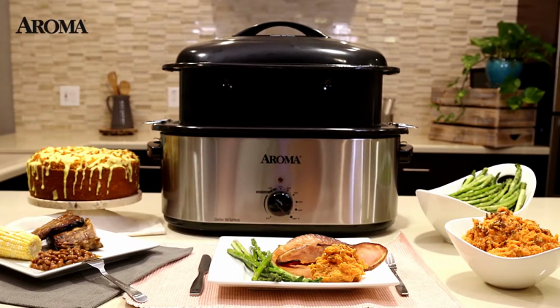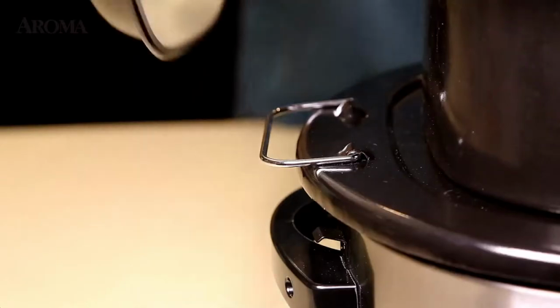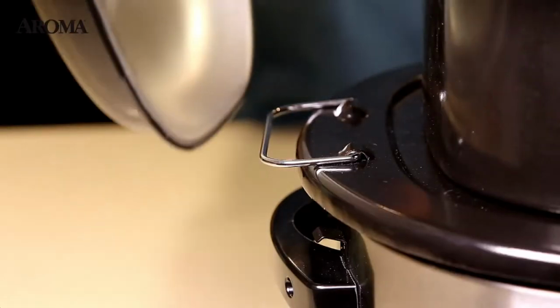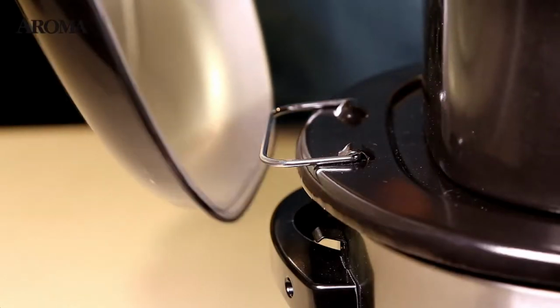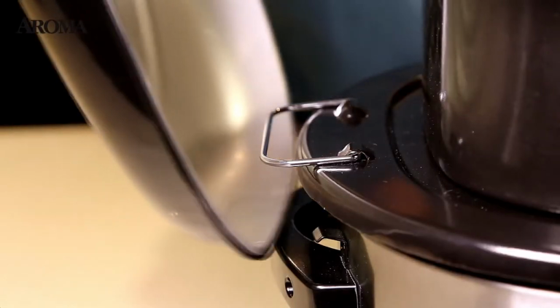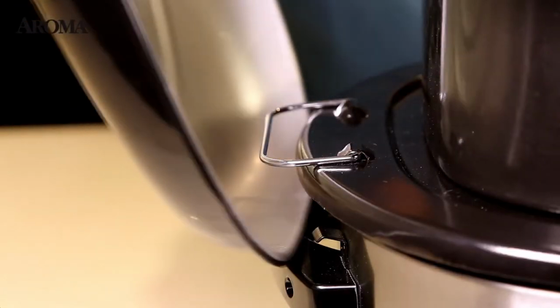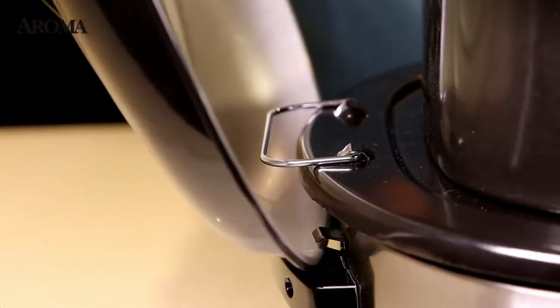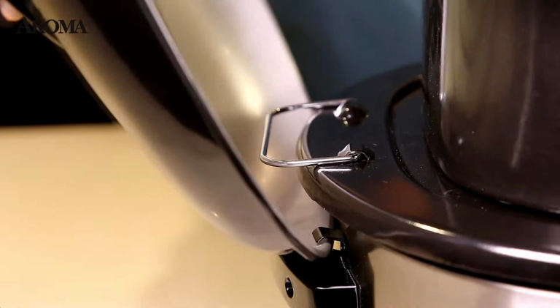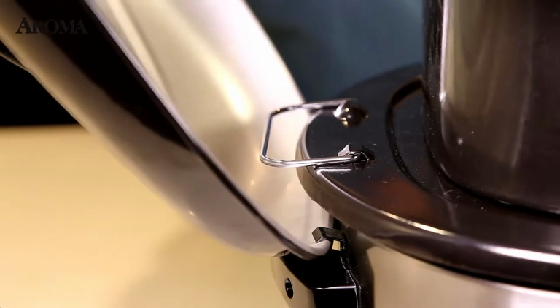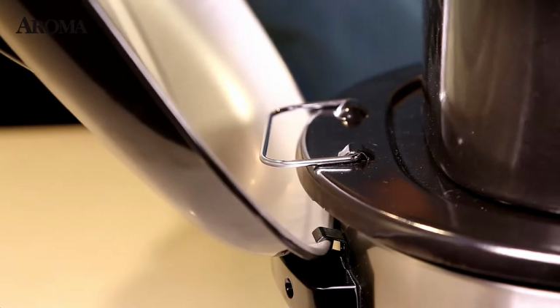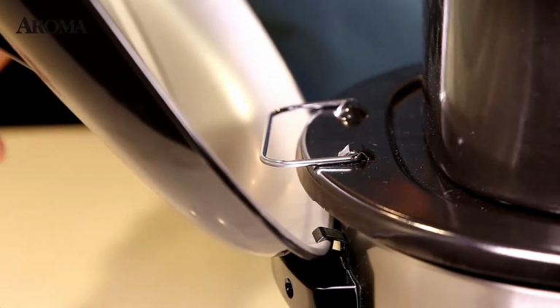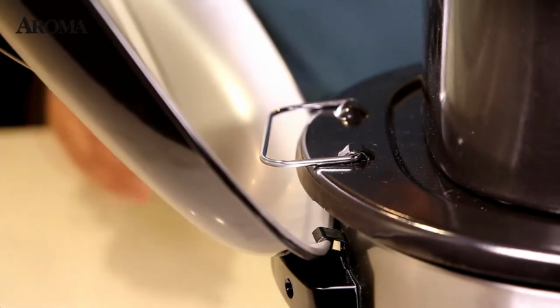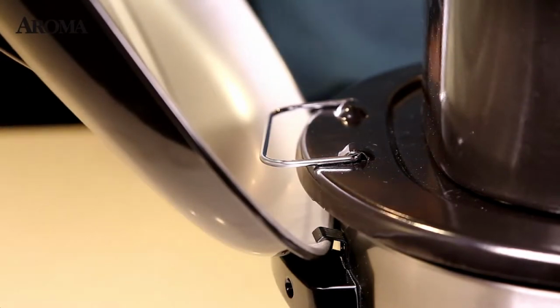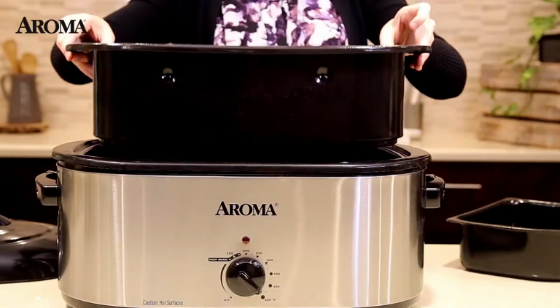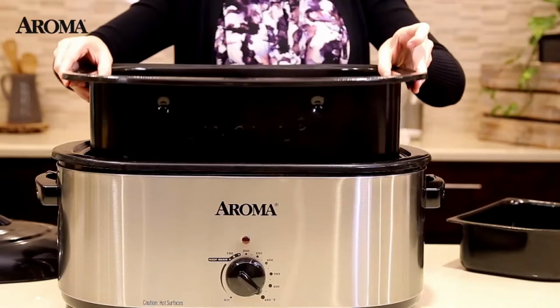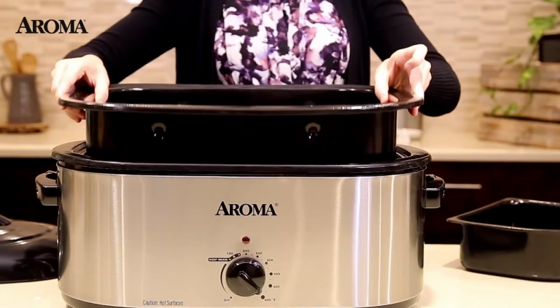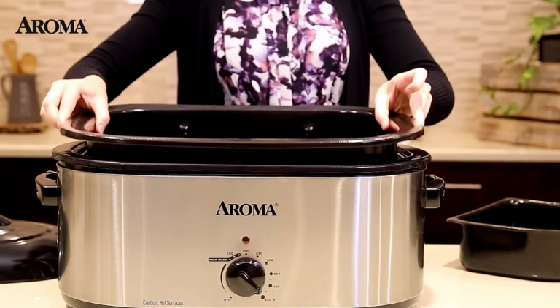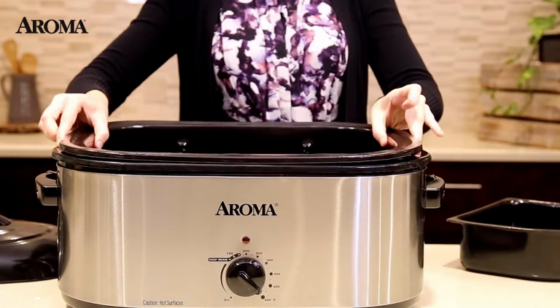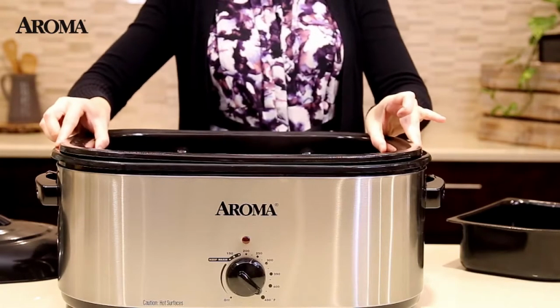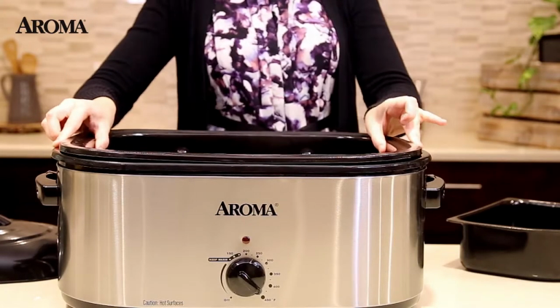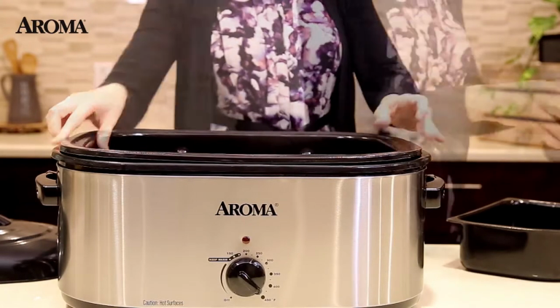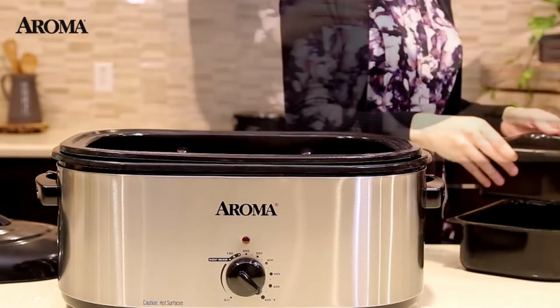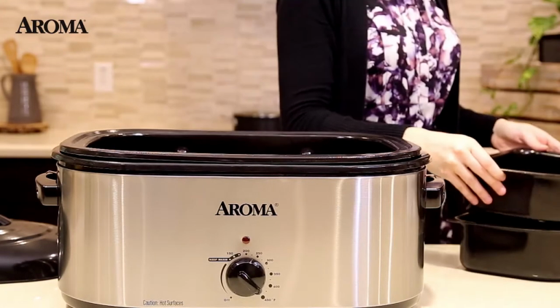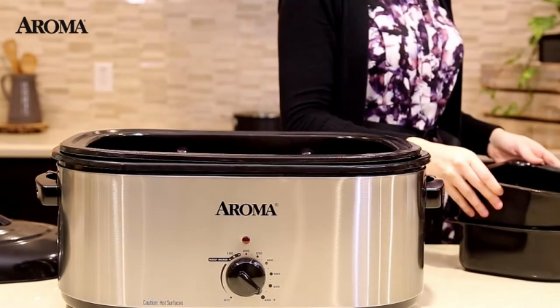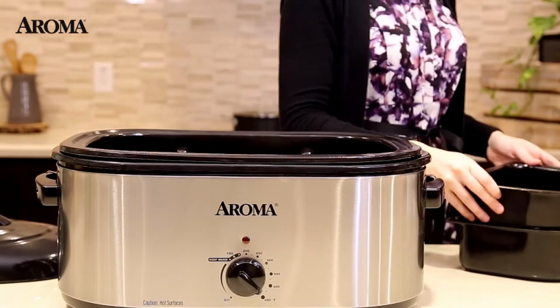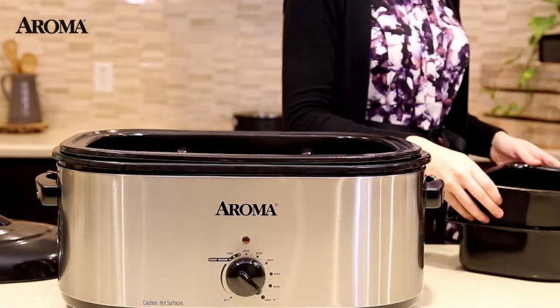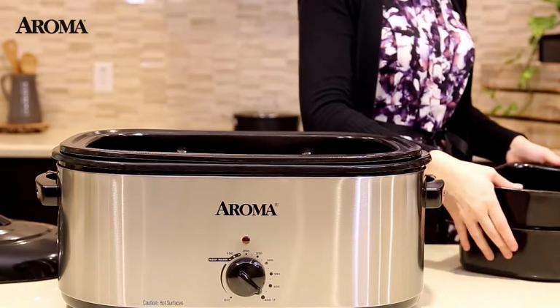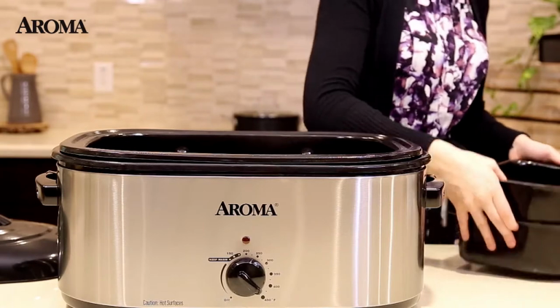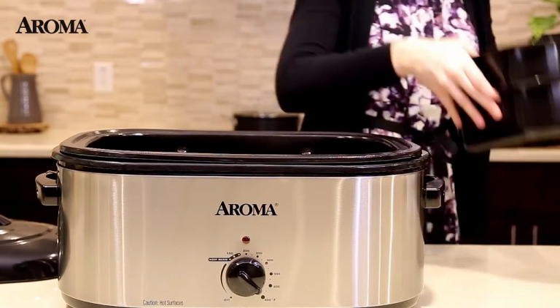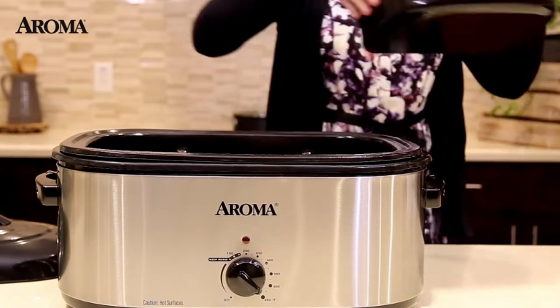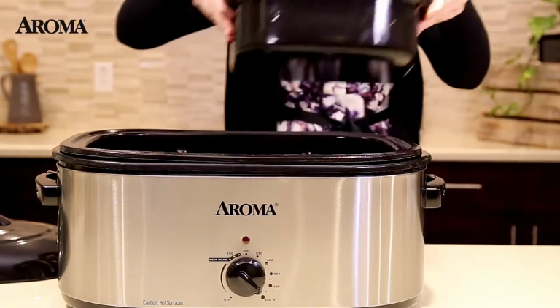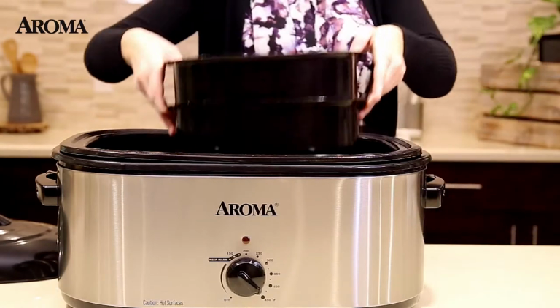And when cooking is finished, the lid conveniently hooks to the side. The trays can be easily removed for serving and cleanup, then stacked neatly together for space-saving storage.